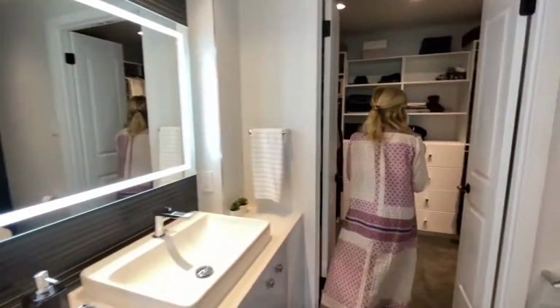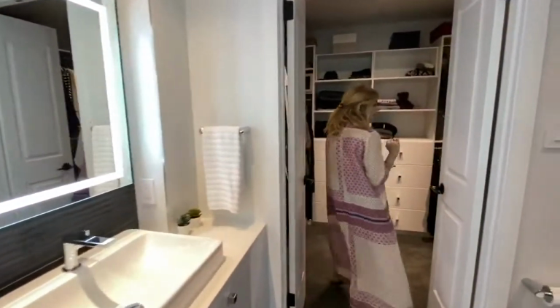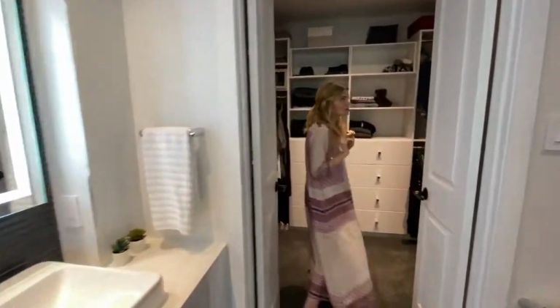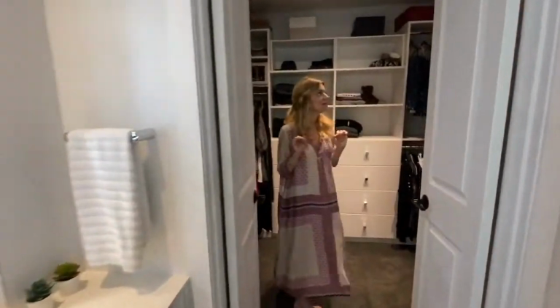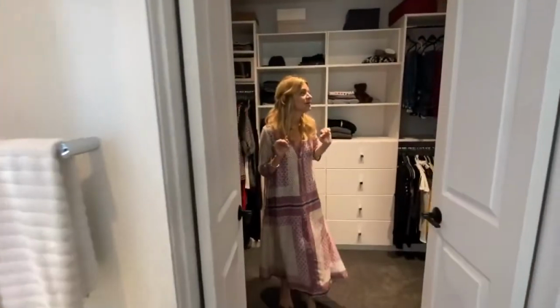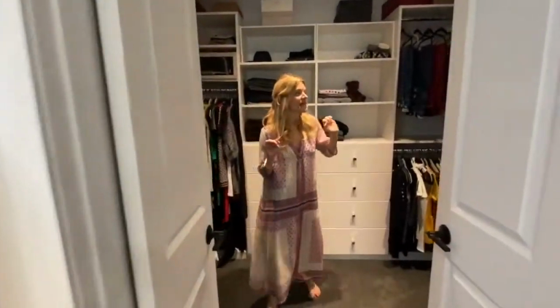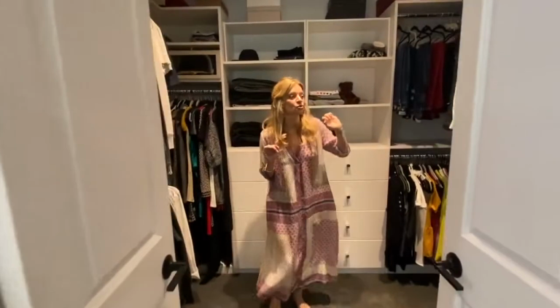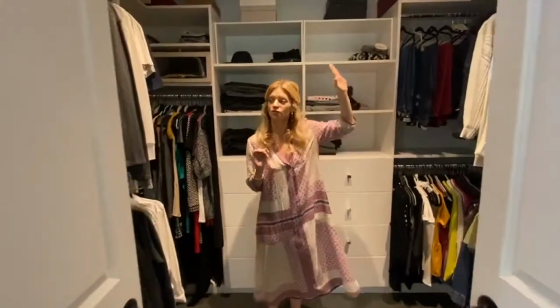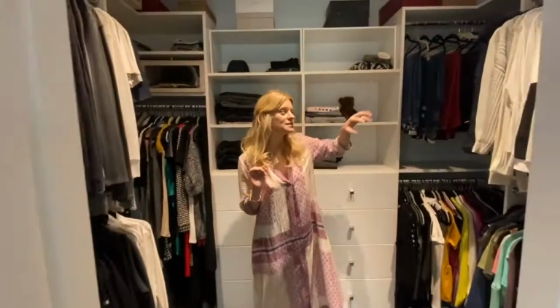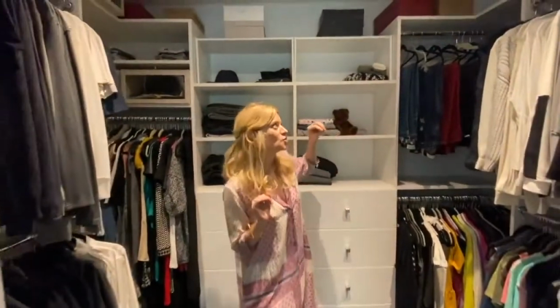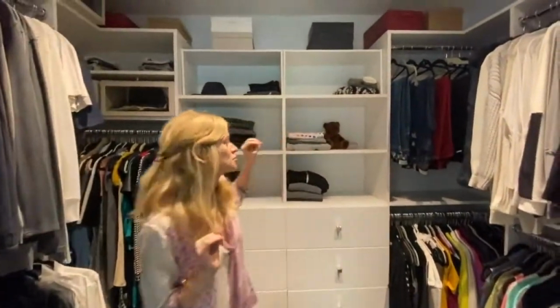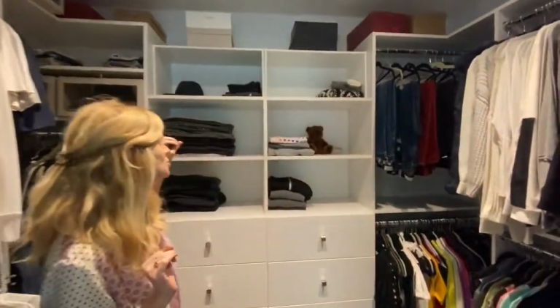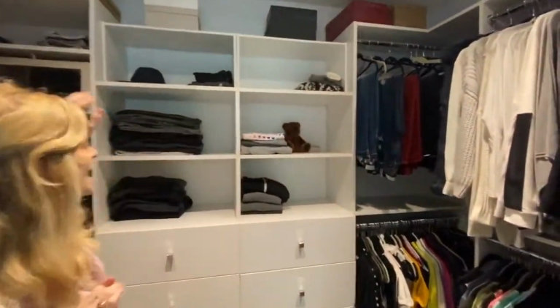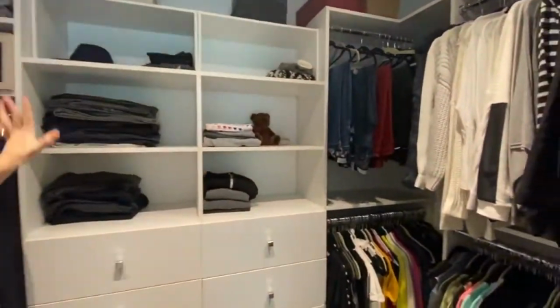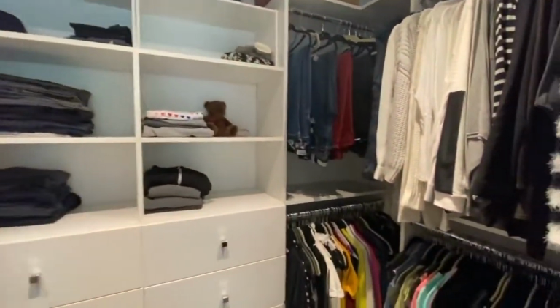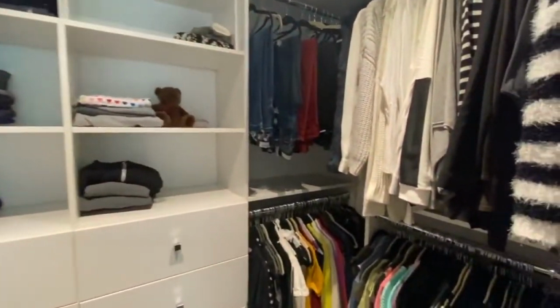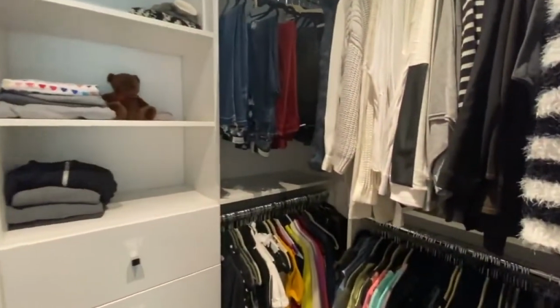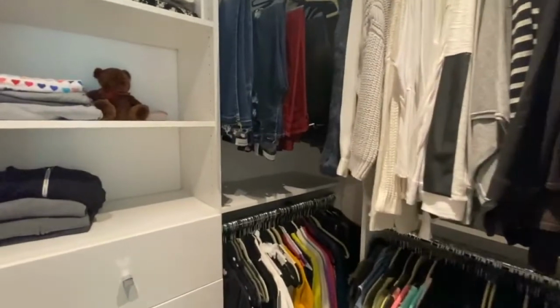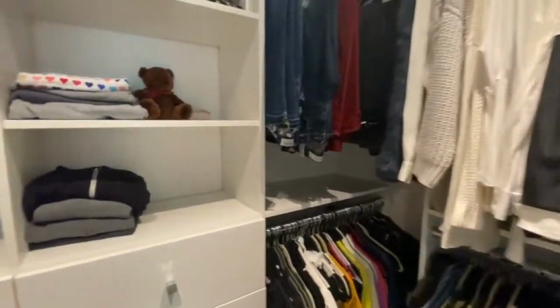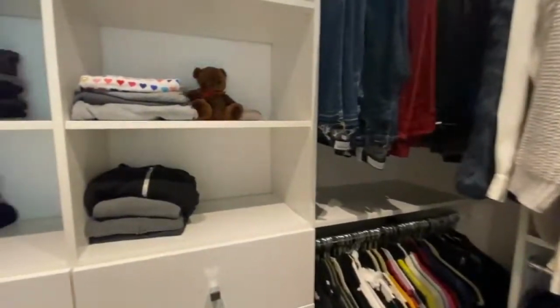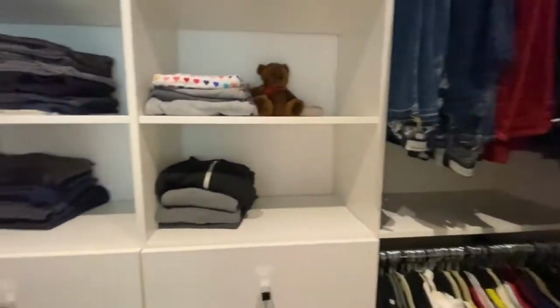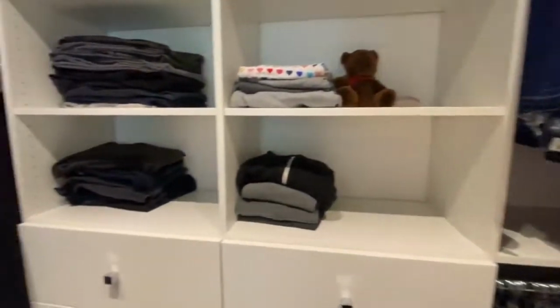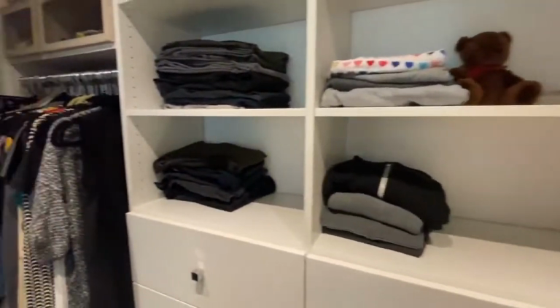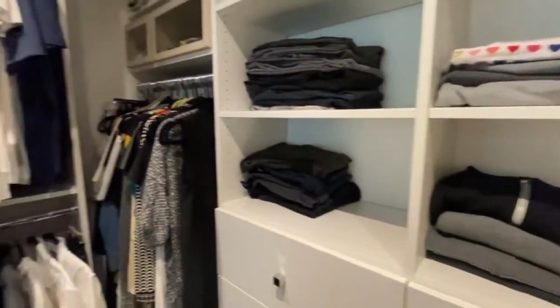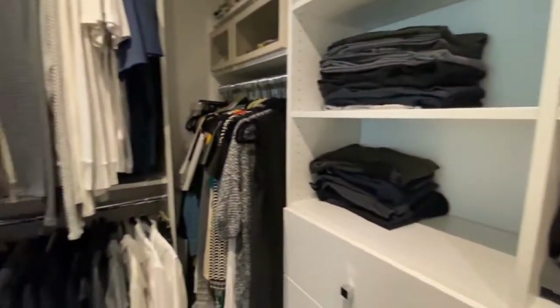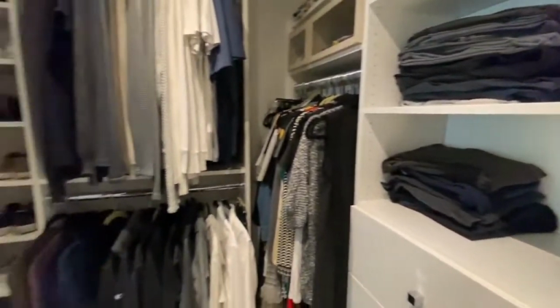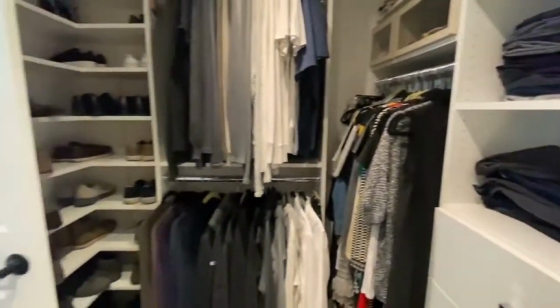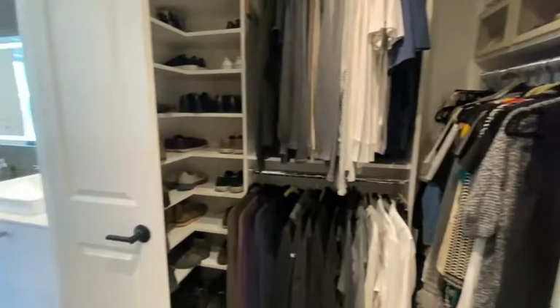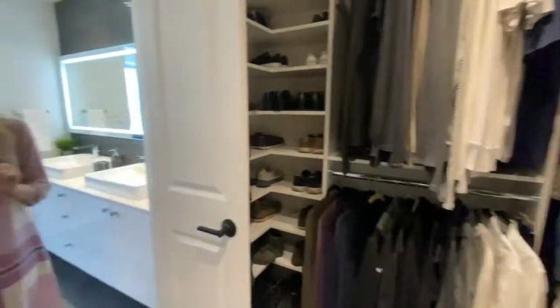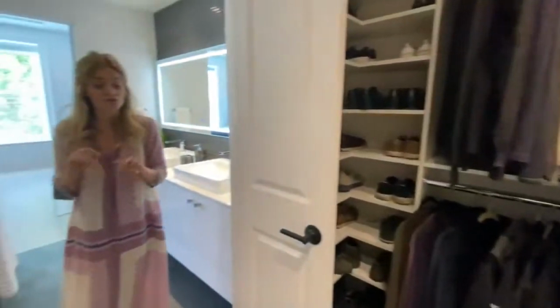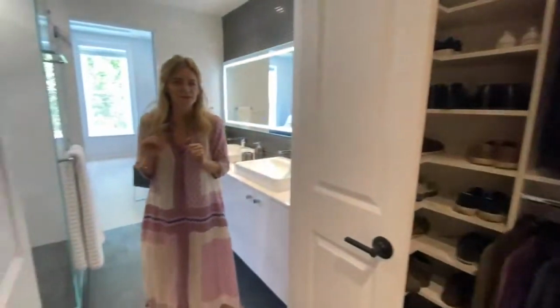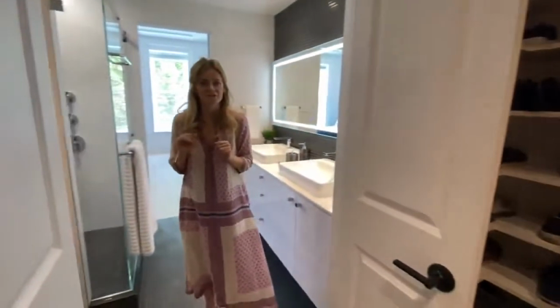For the master closet, you easily have storage for tons of clothing, shoes, dresser drawers, as well as hanging. And the cushy carpet is nice on your feet.